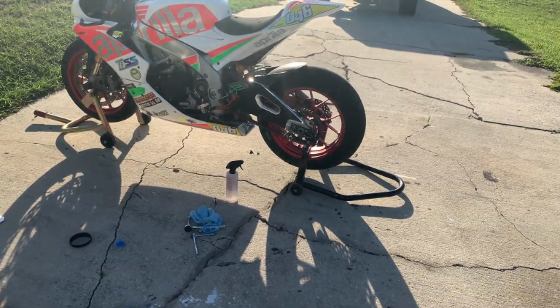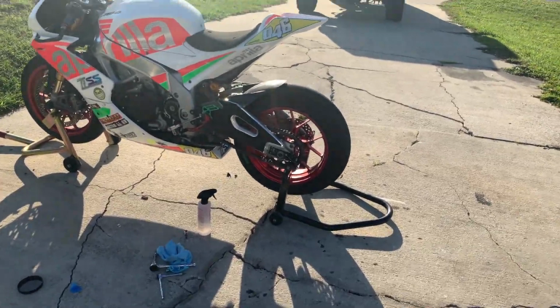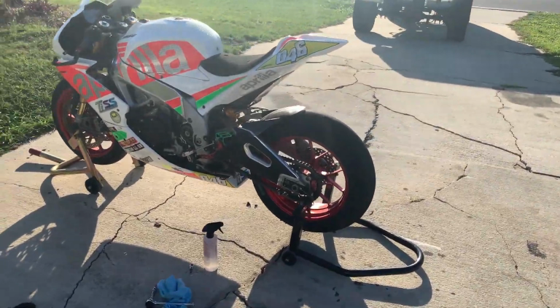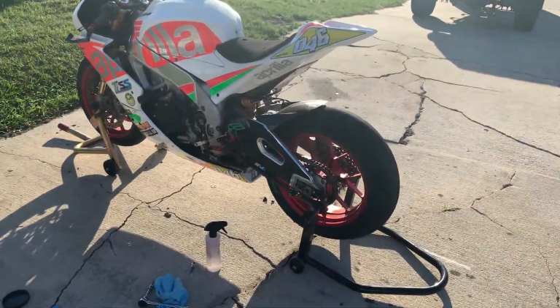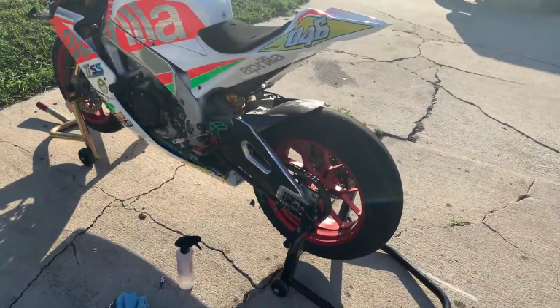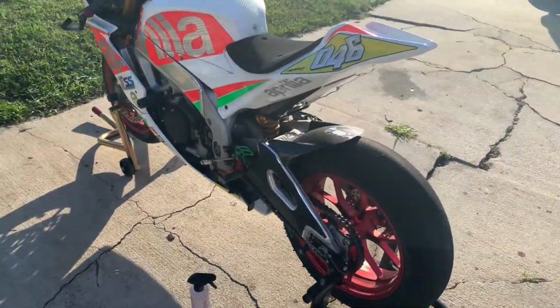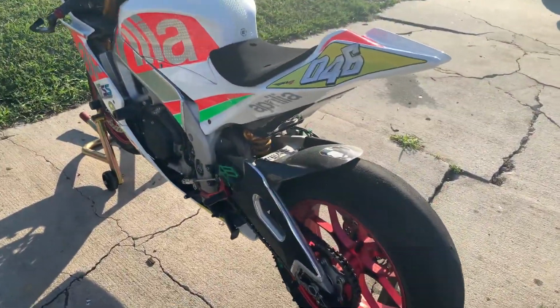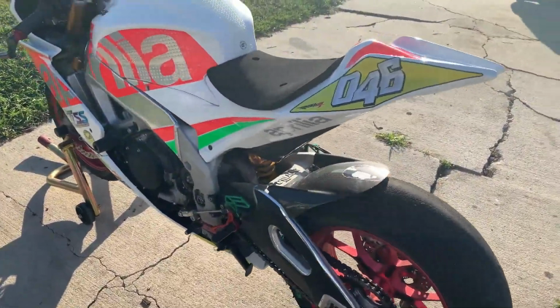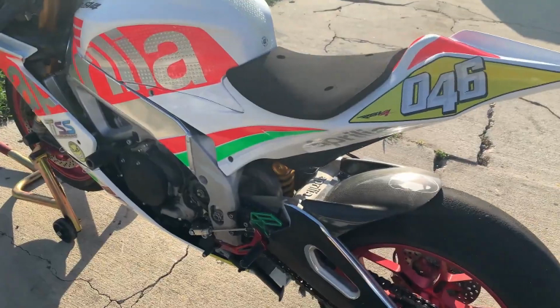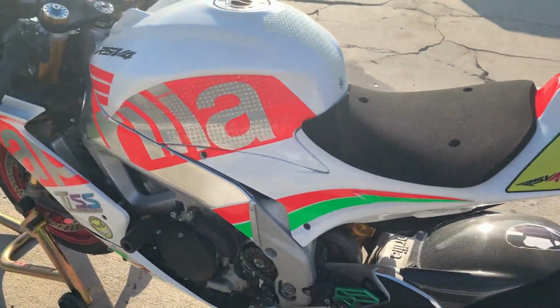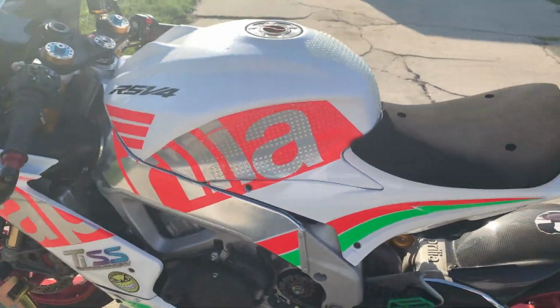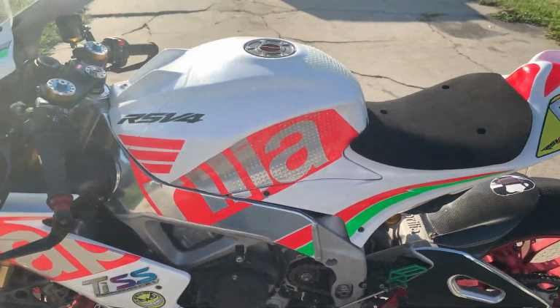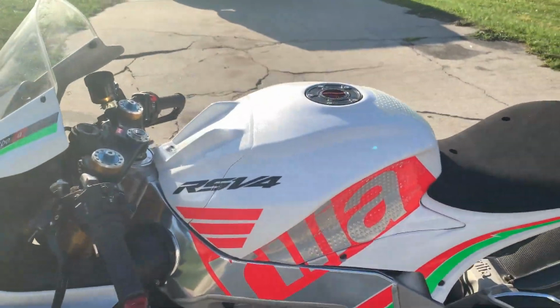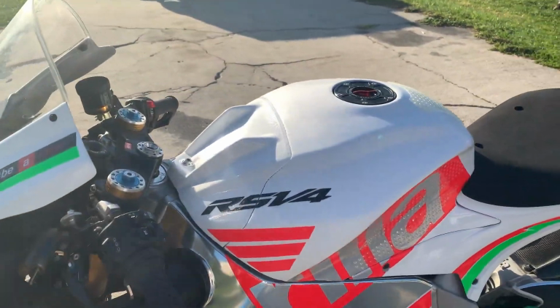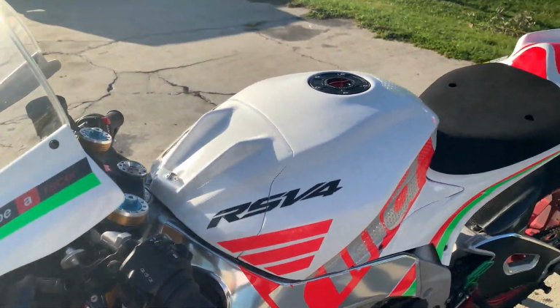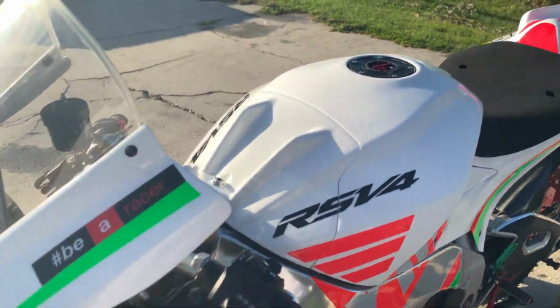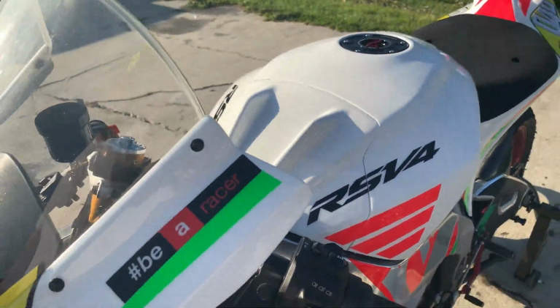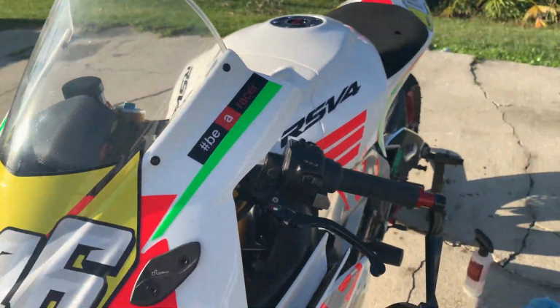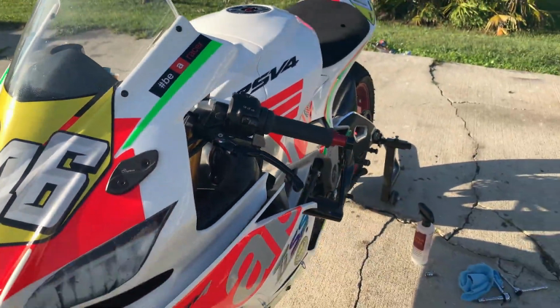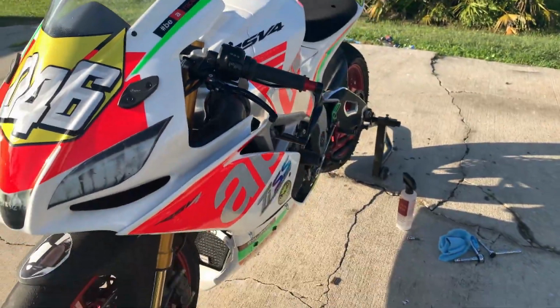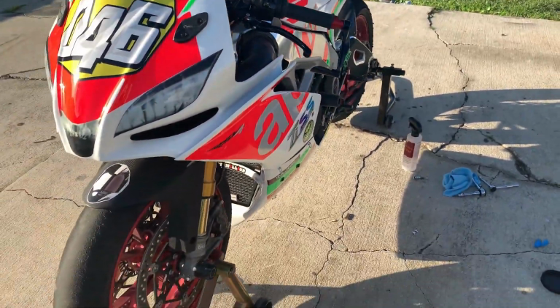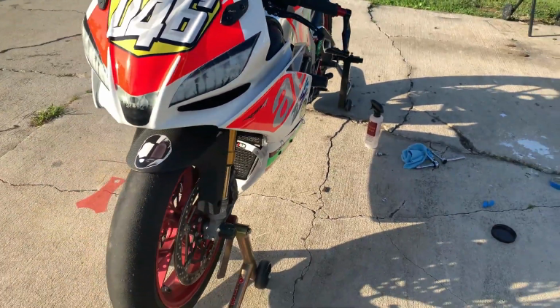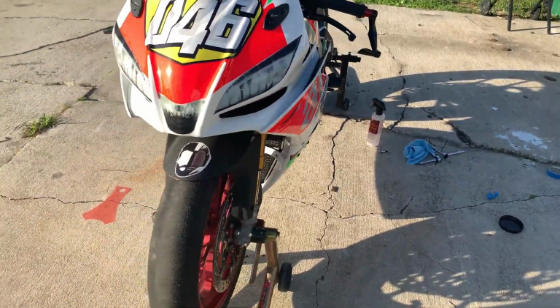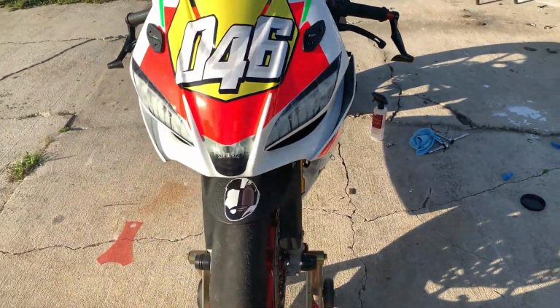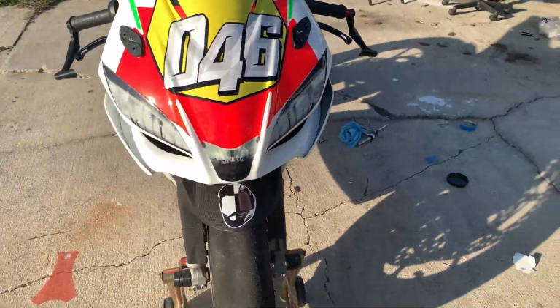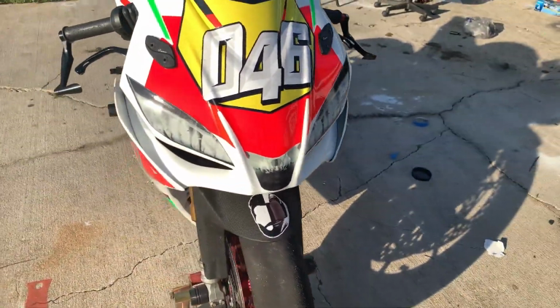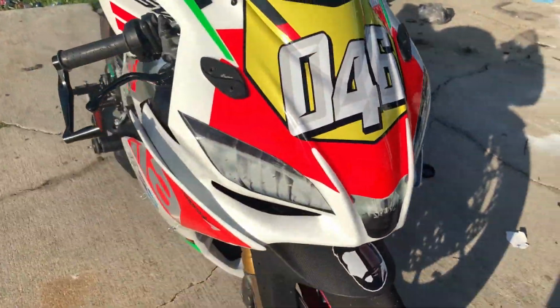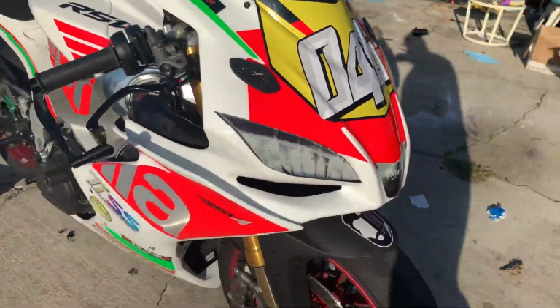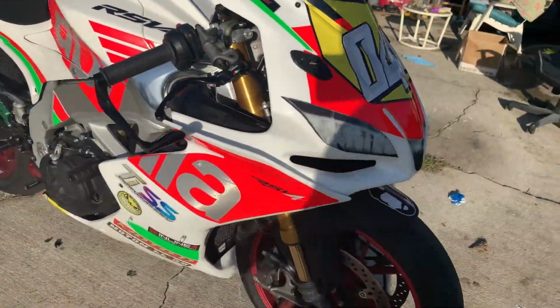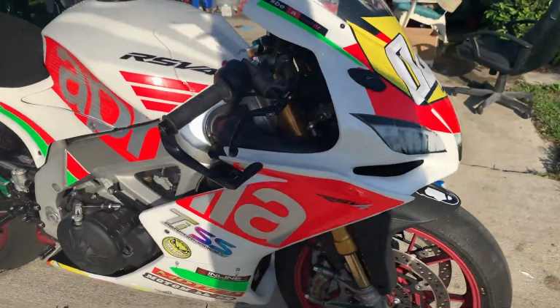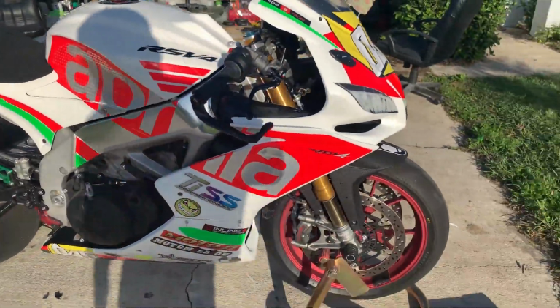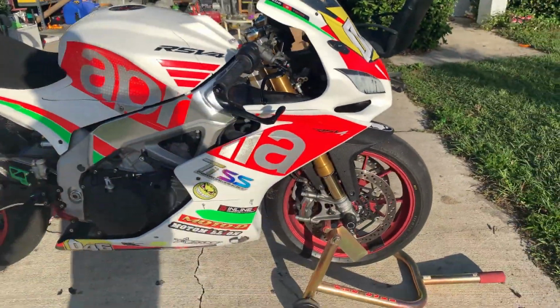All right guys, so here she is. This isn't a complete reveal, just to give you guys a bit of a sneak peek of how it looks and how the paint came out. It's still going to get buffed and polished, but we got all the stickers on there, everything as it should be.